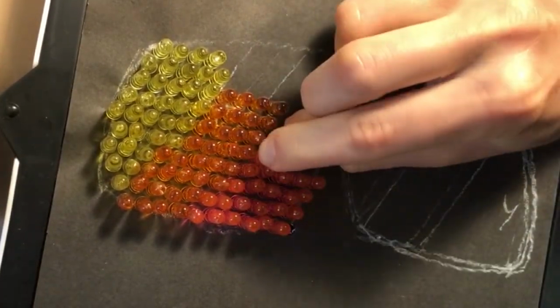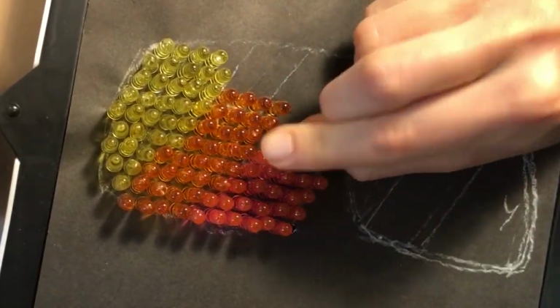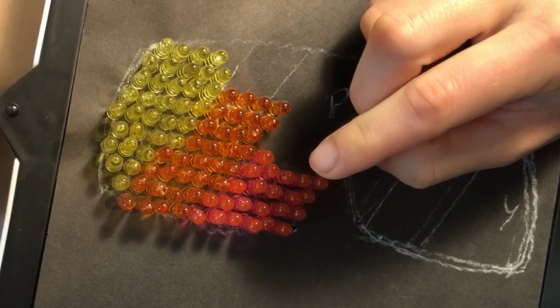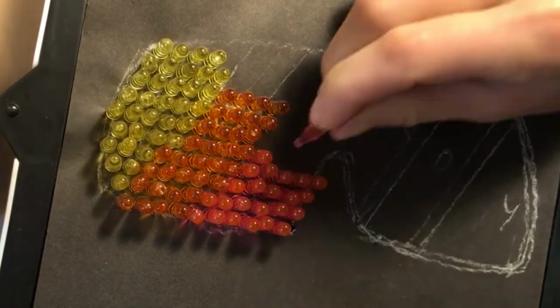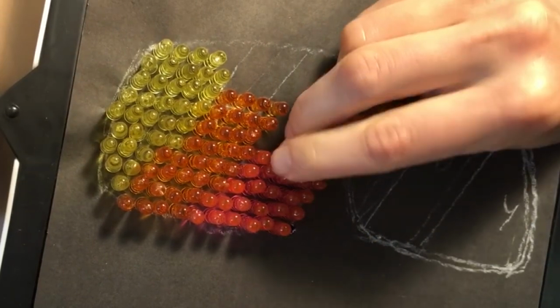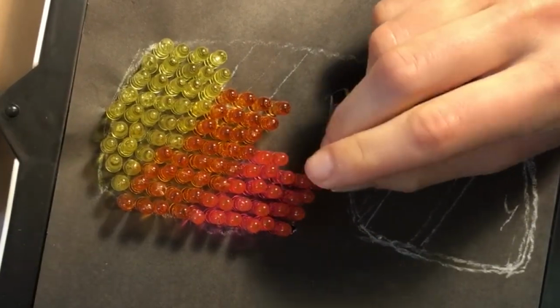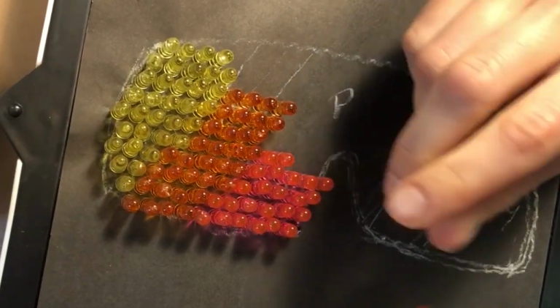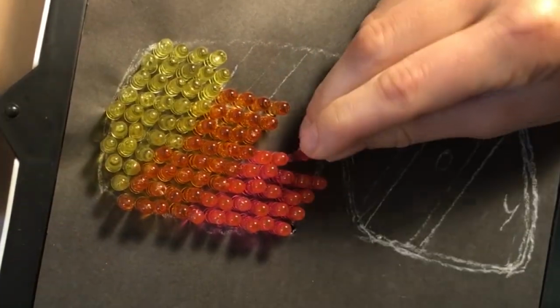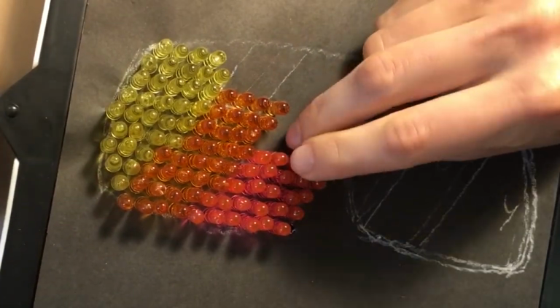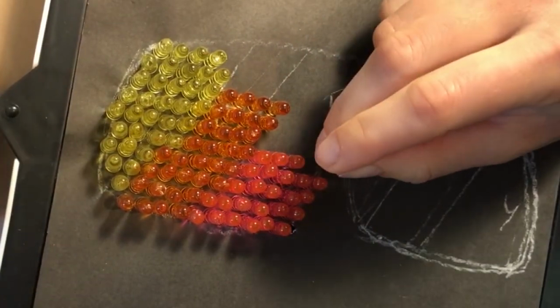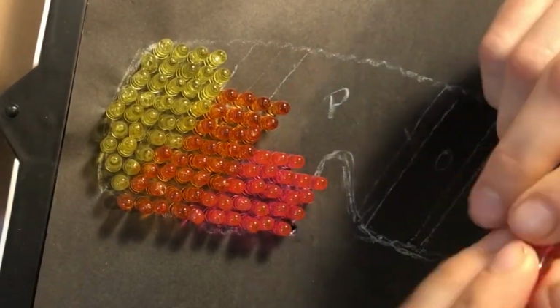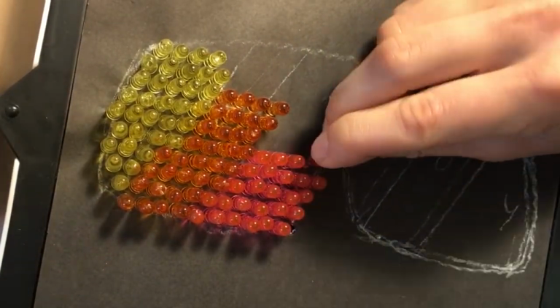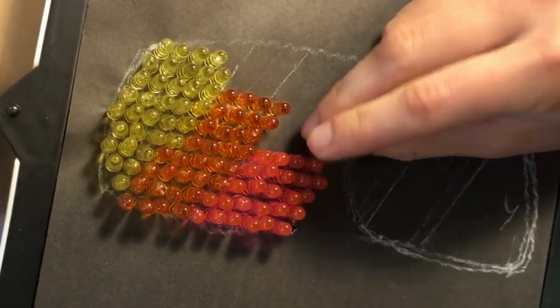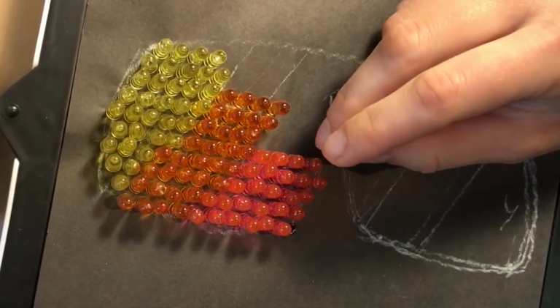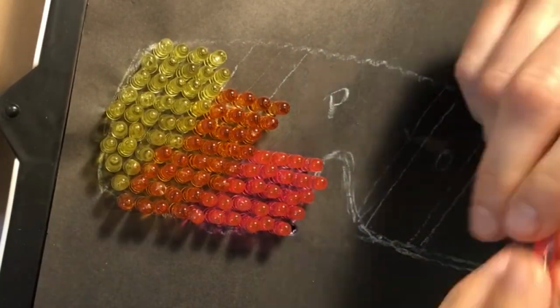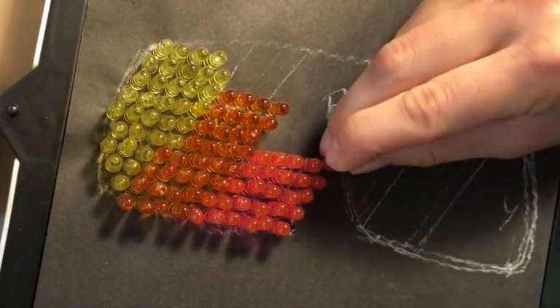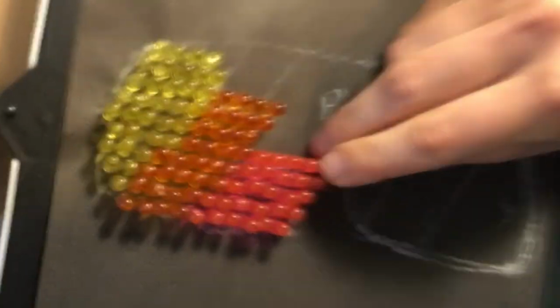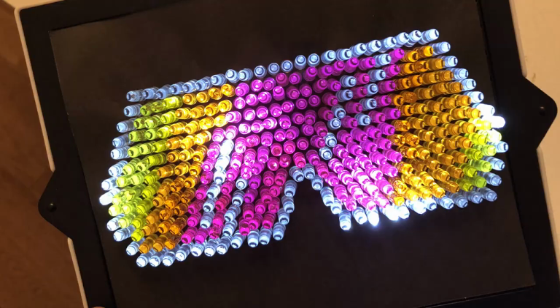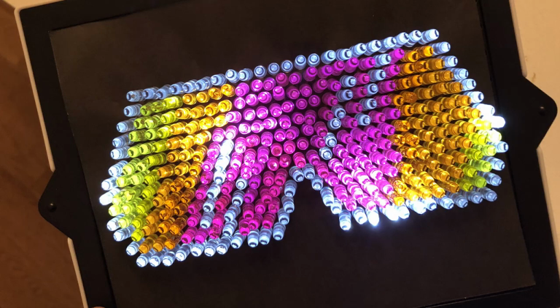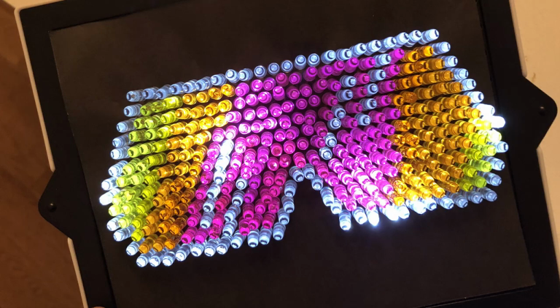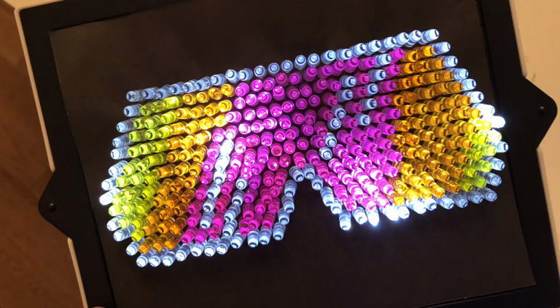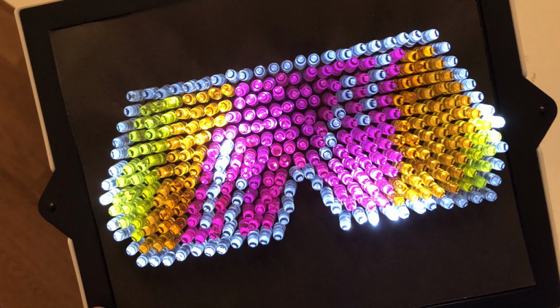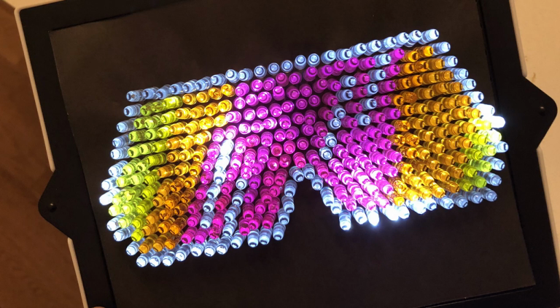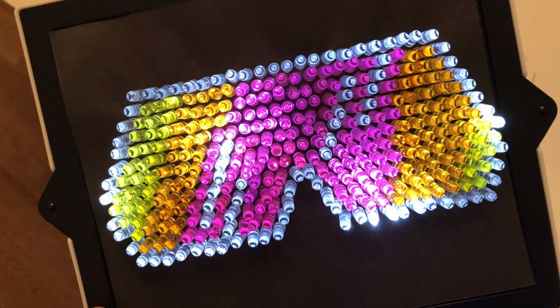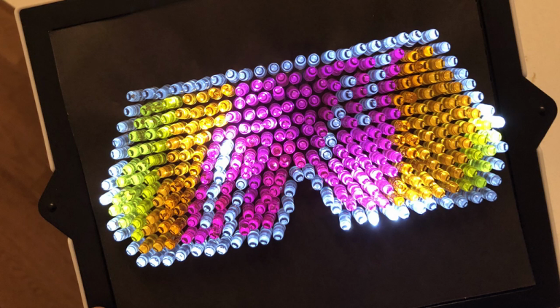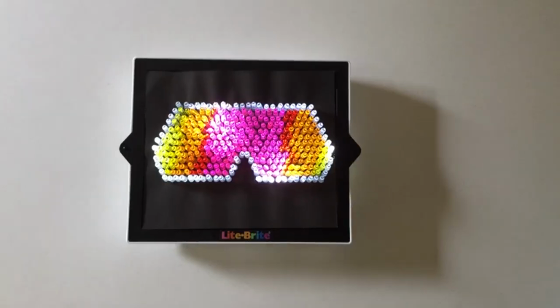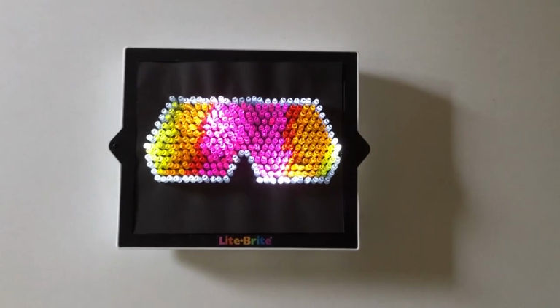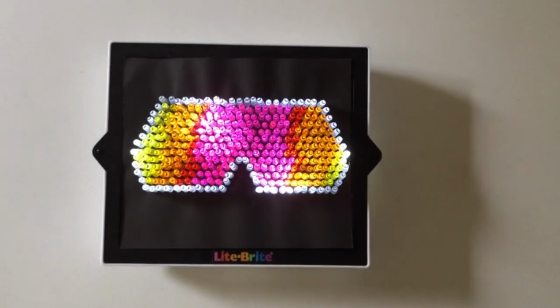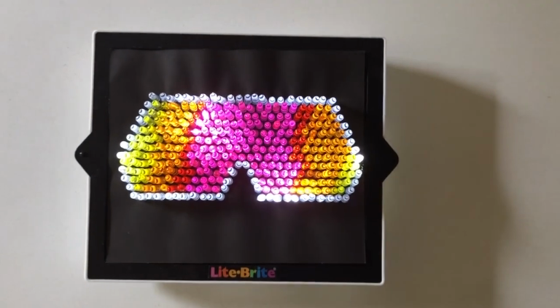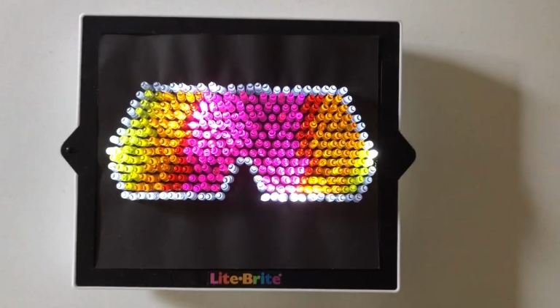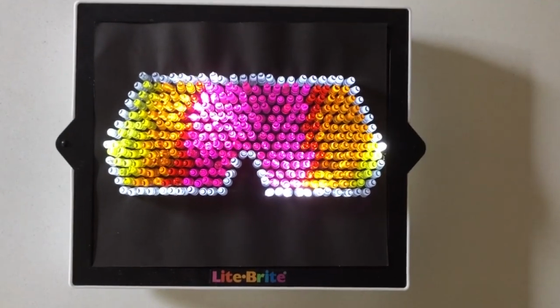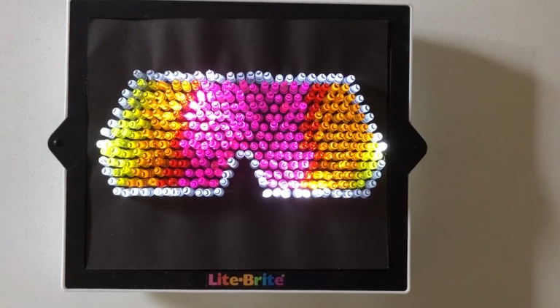Because I was only using a few colors, I ended up having to order two refill packs of just the light pegs. Once these arrived, I tested a couple of variations and landed on this yellow to pink iridium.